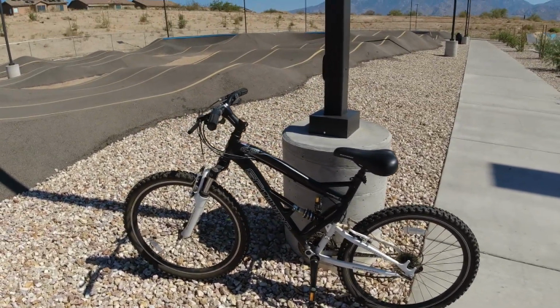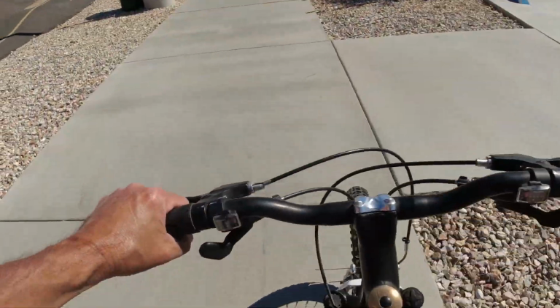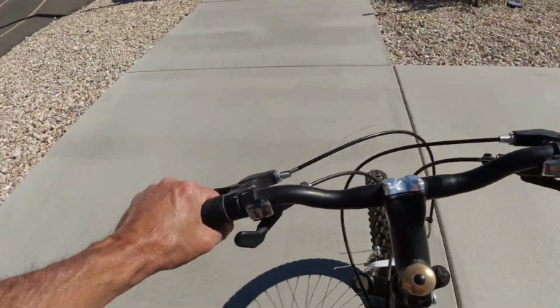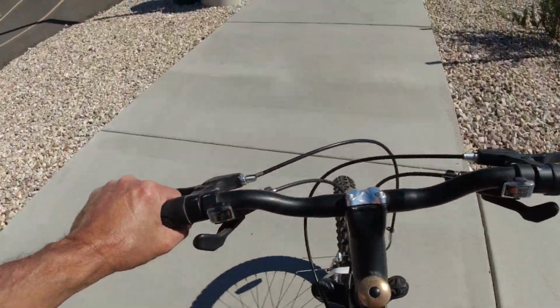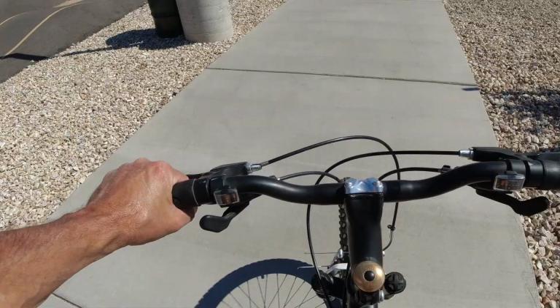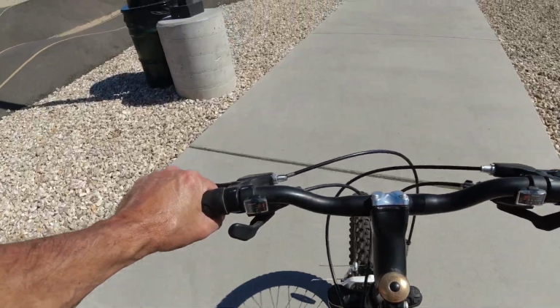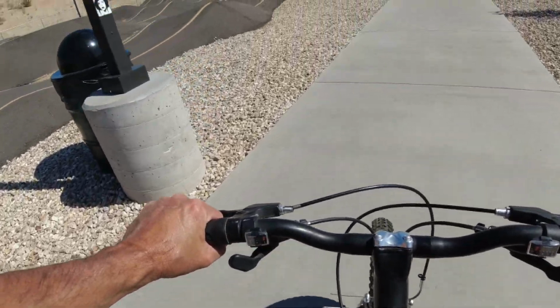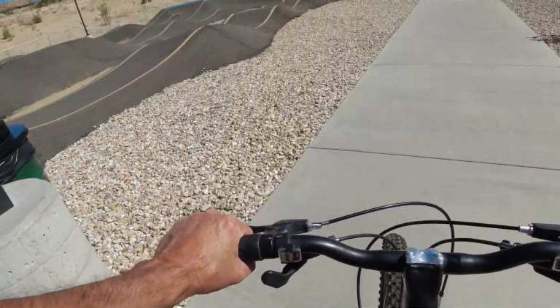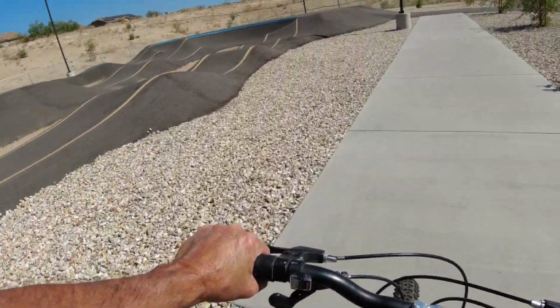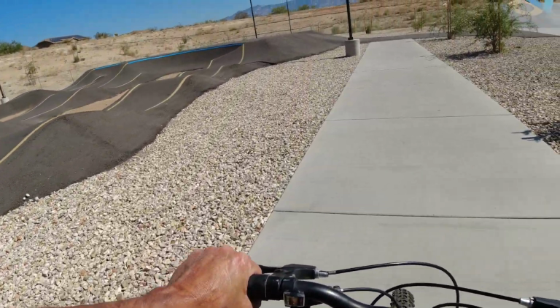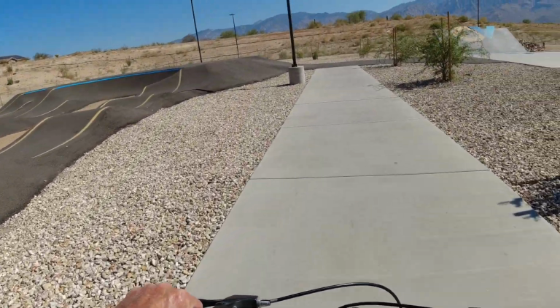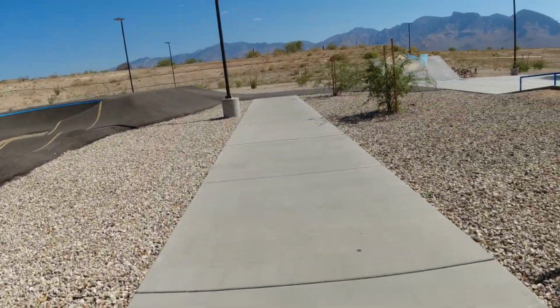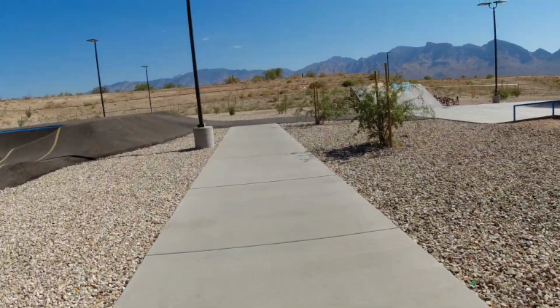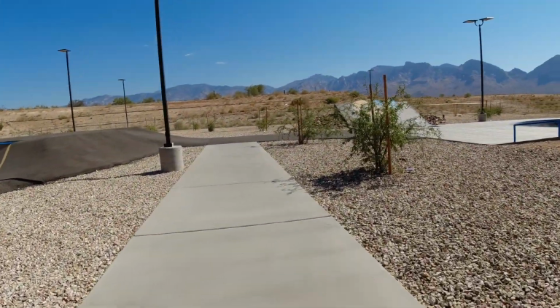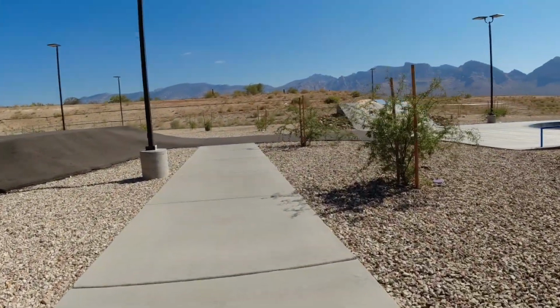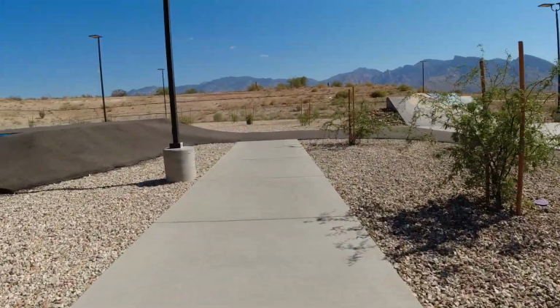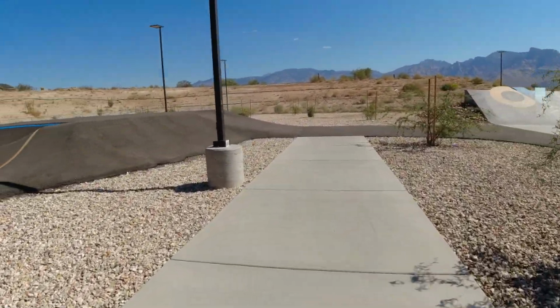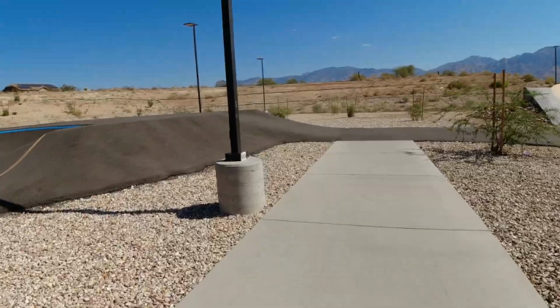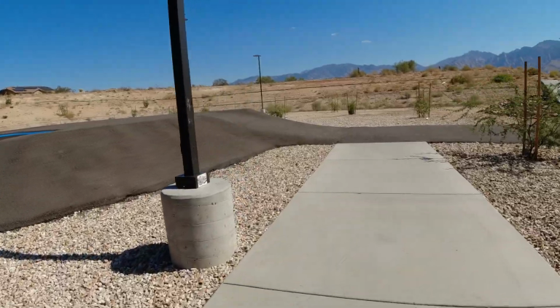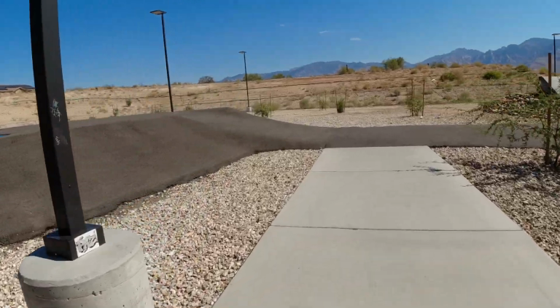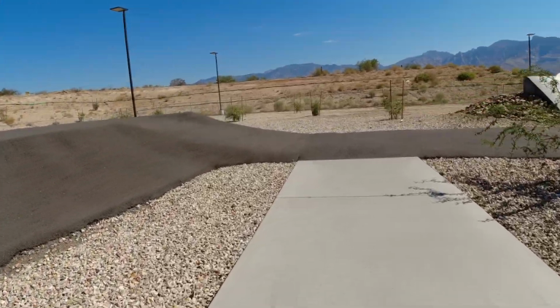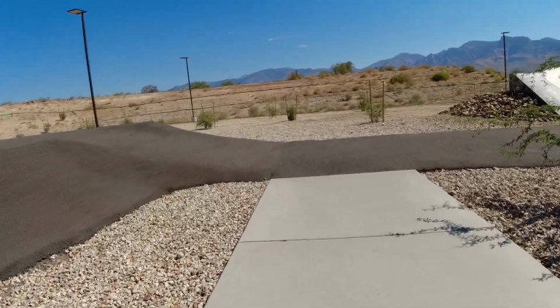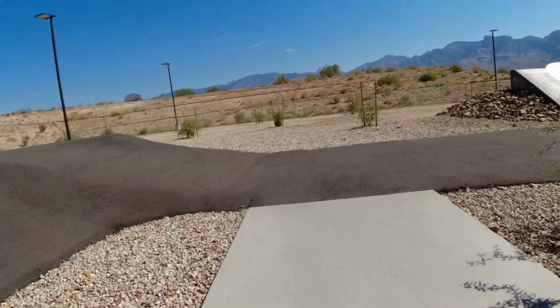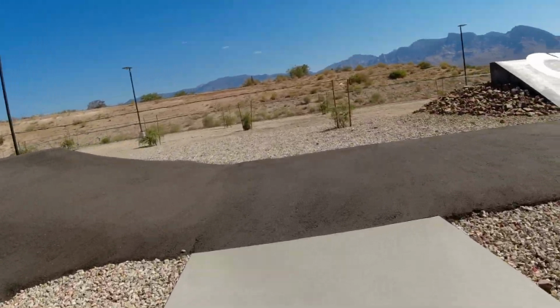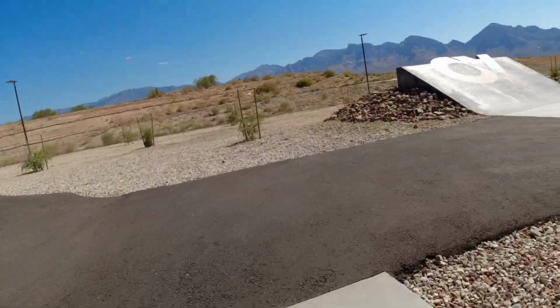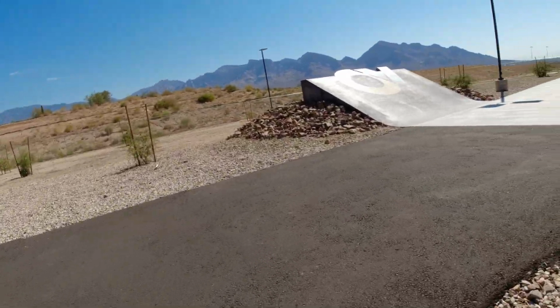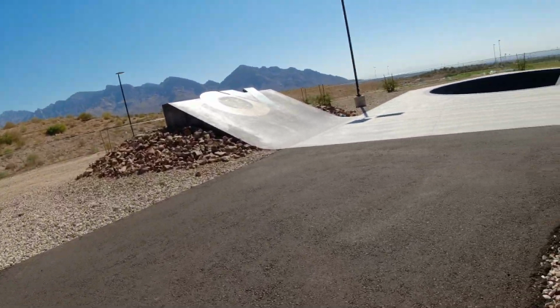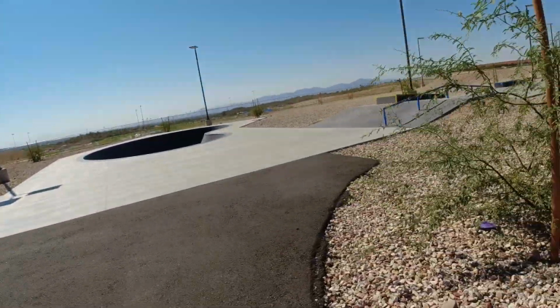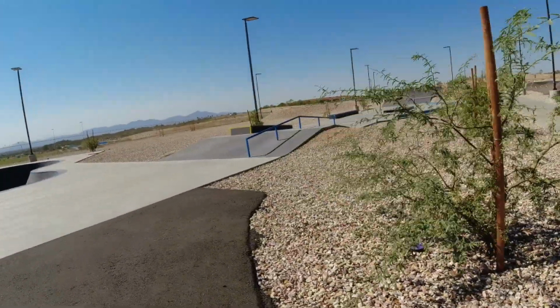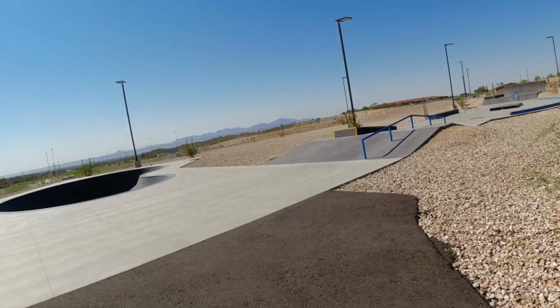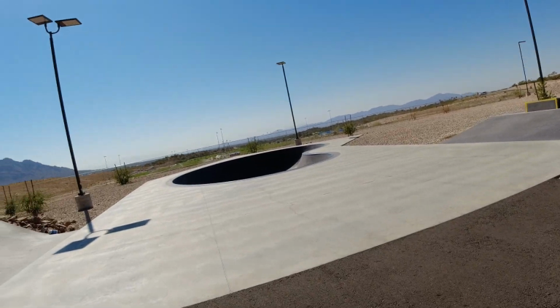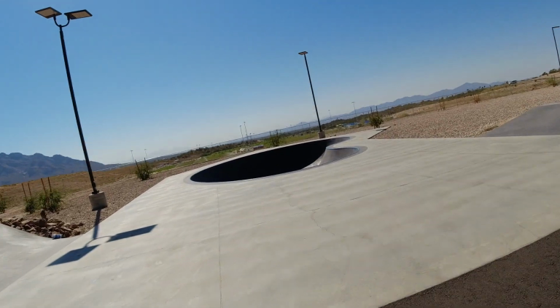I tried to ride and the chain fell off. But a little kid came up to me and goes, 'Are you a YouTuber?' I said why, and he goes, 'I'm a YouTuber.' He's got videos where he rides in the skate park.